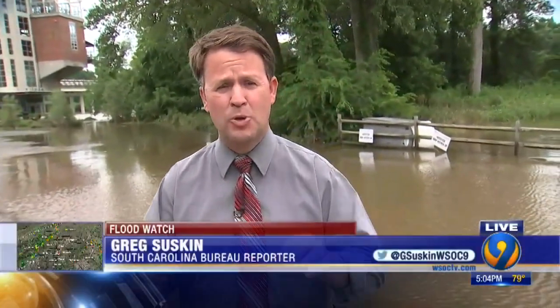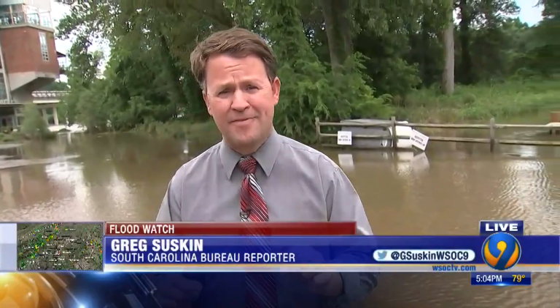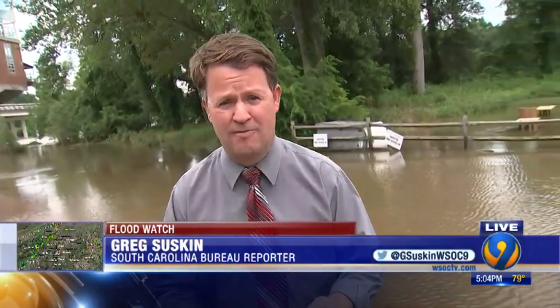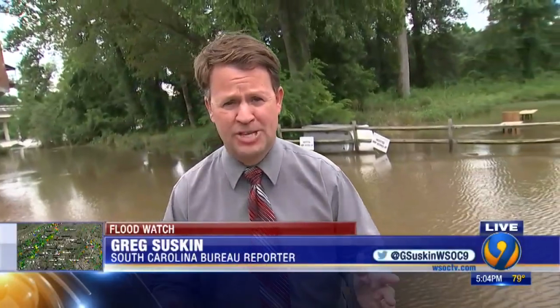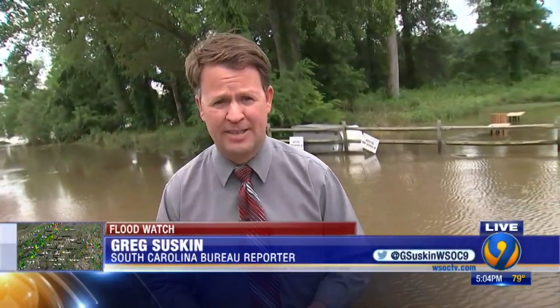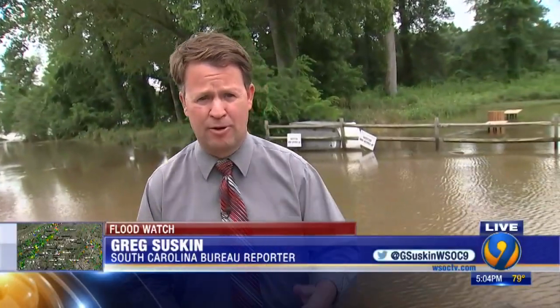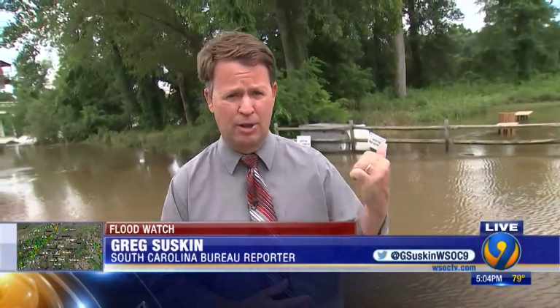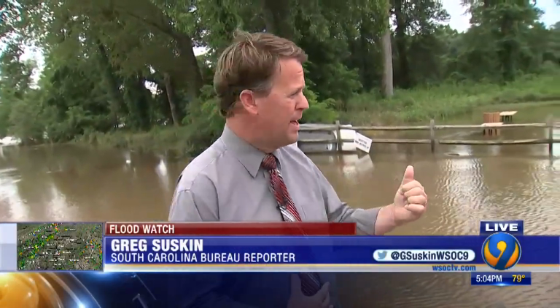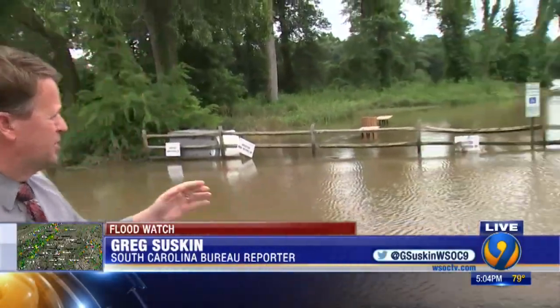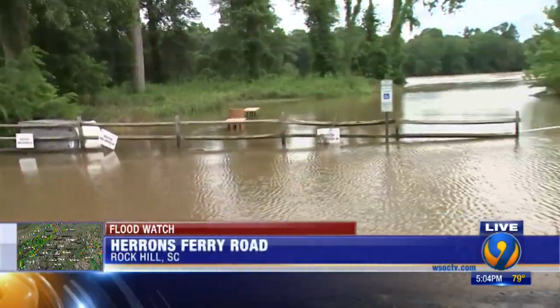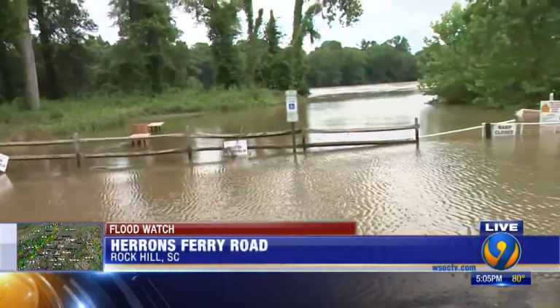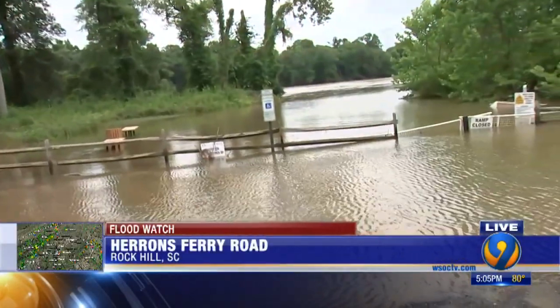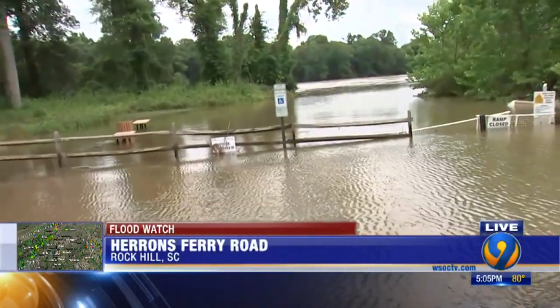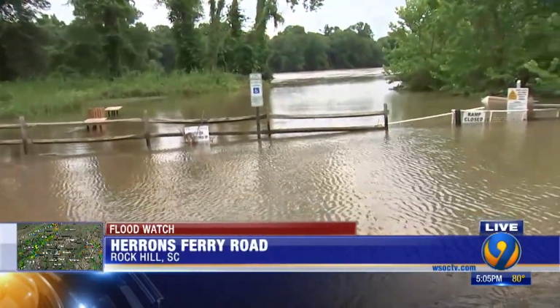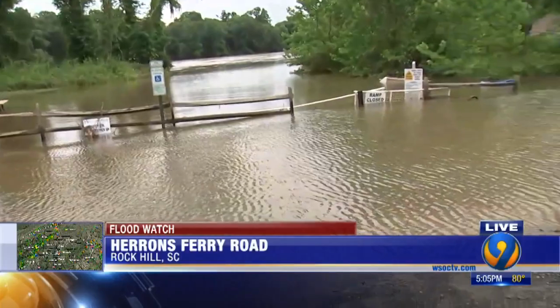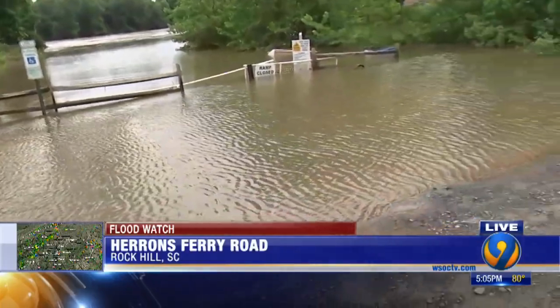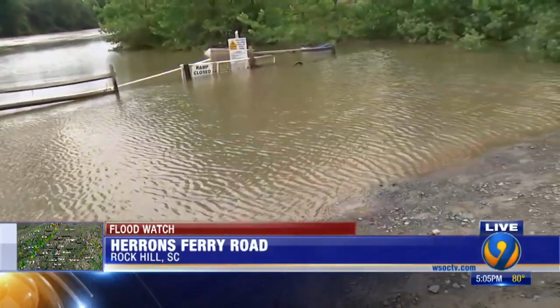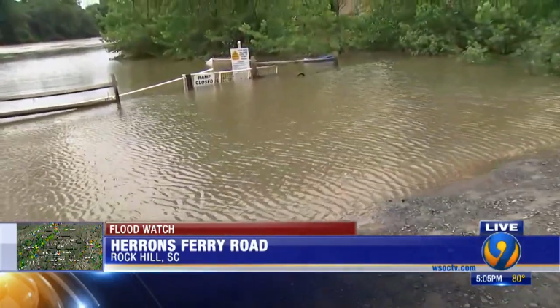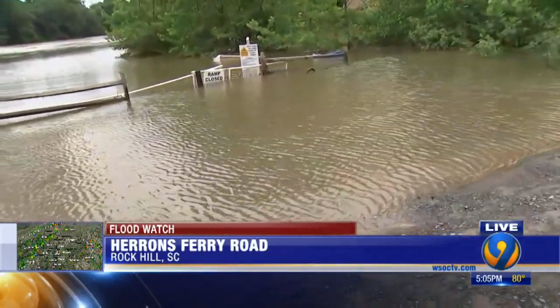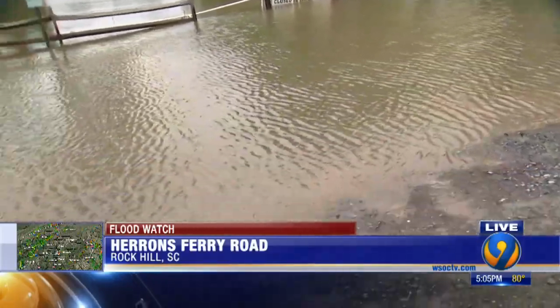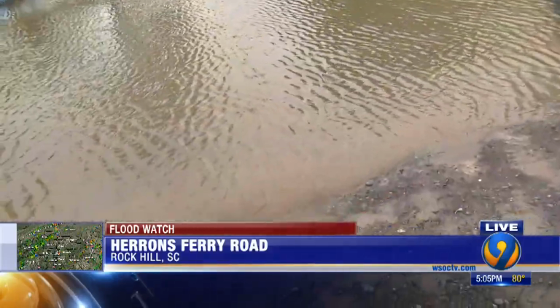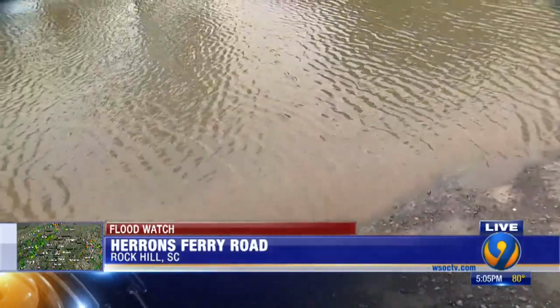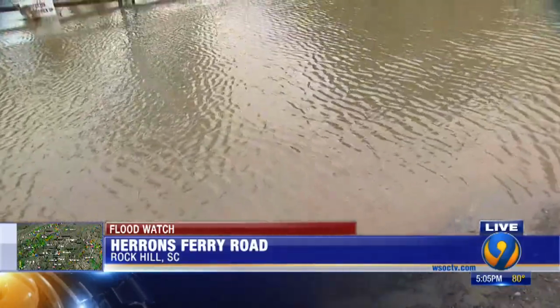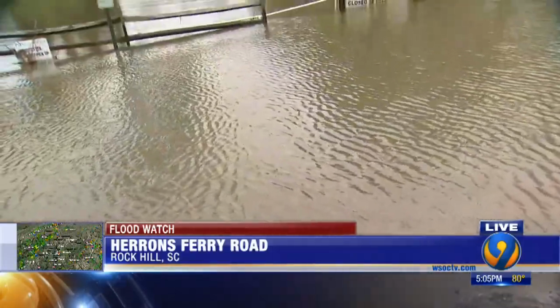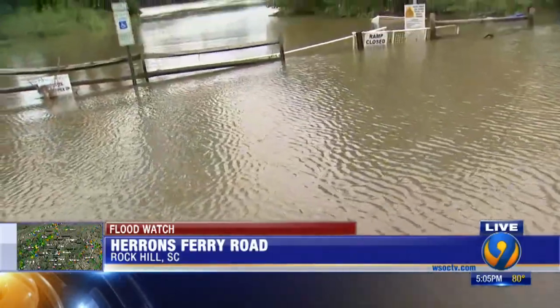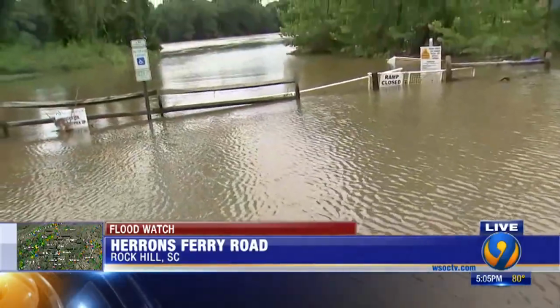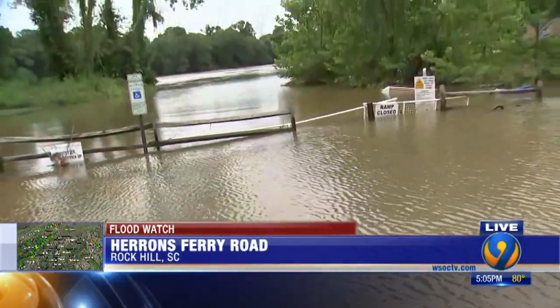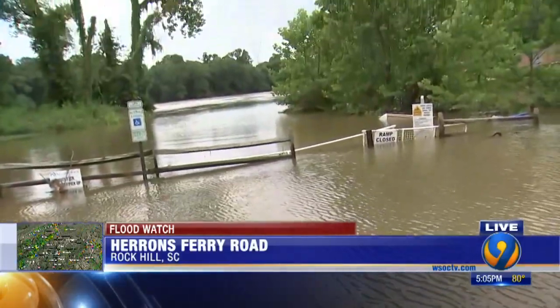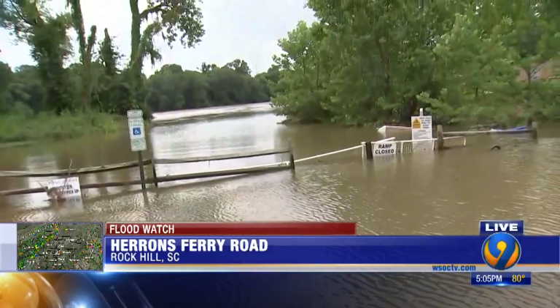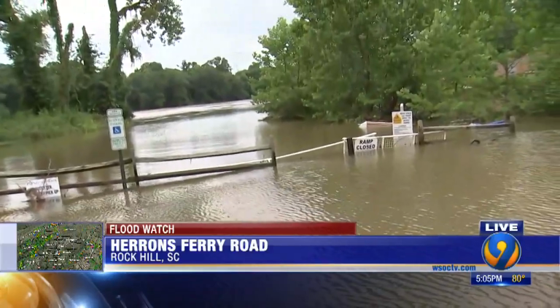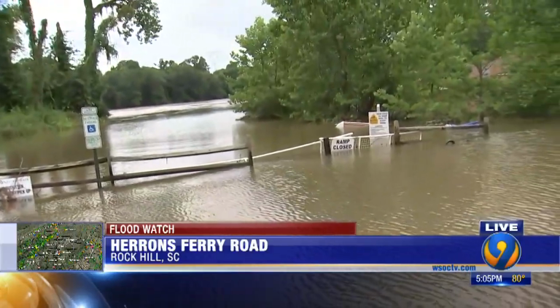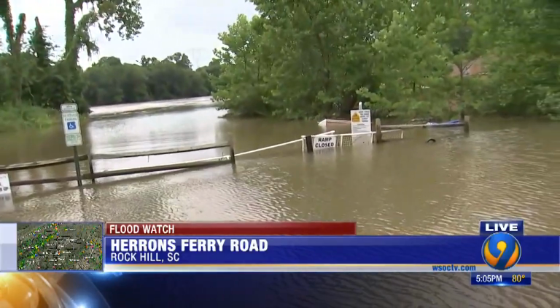People who live here have never seen it like this either. You look right back there — you can see this is where the boat ramp is. You see the fence there underwater. You can't even tell where this boat ramp is here on the Catawba. But this is way, way lower than it was a couple of hours ago.